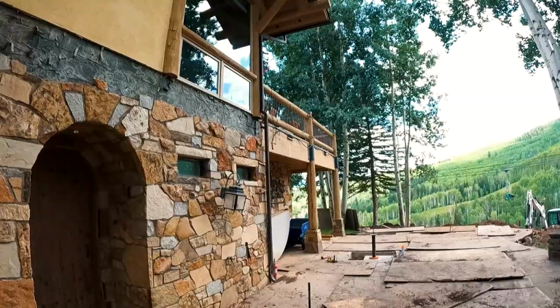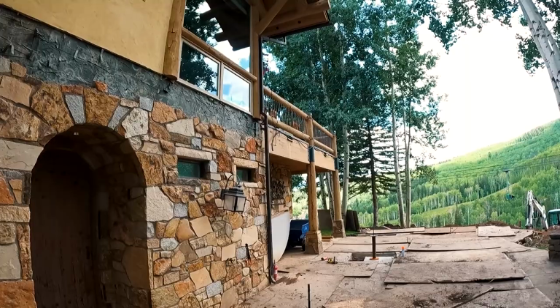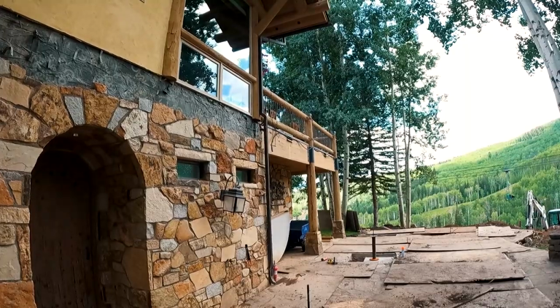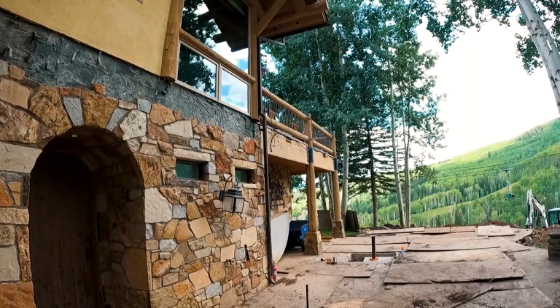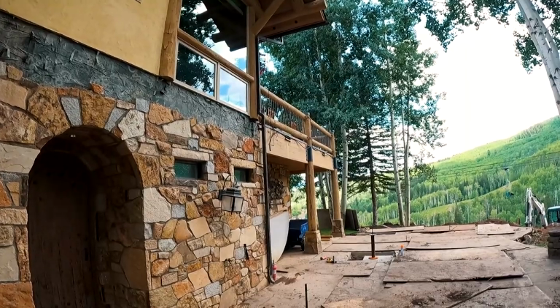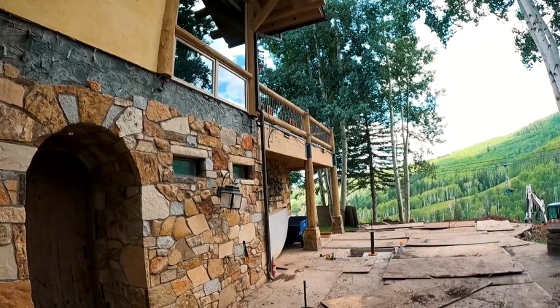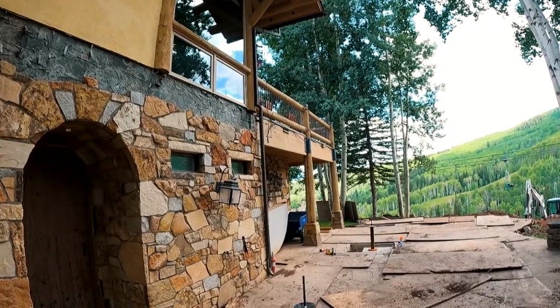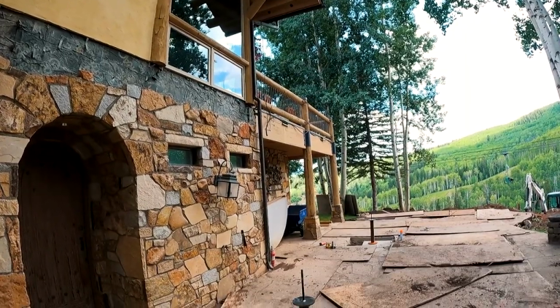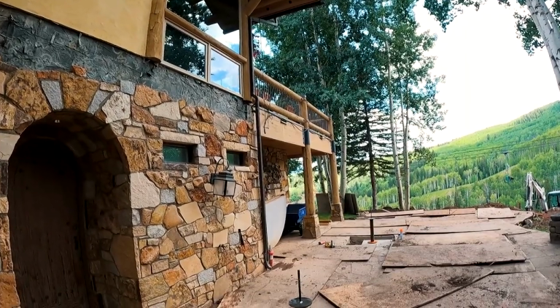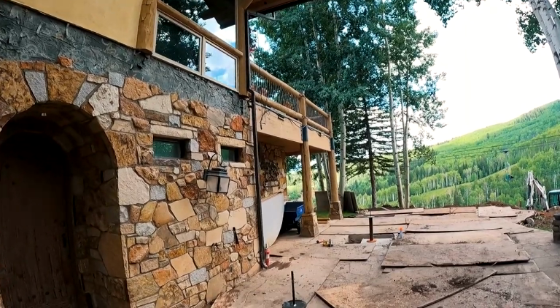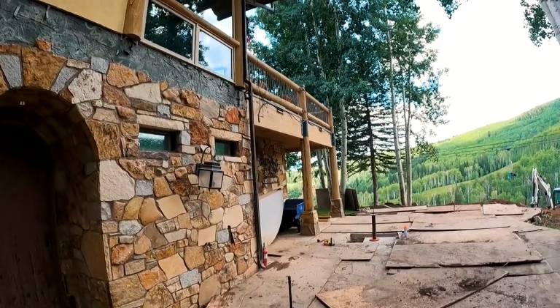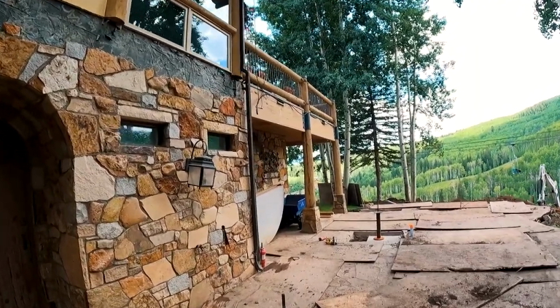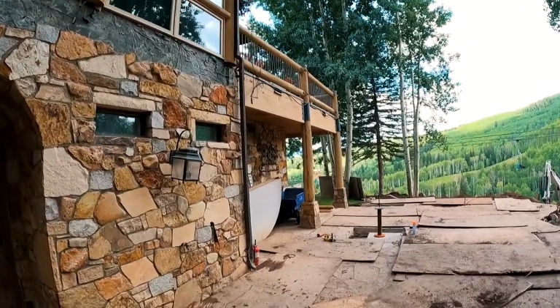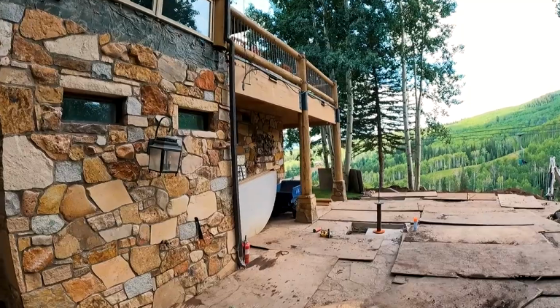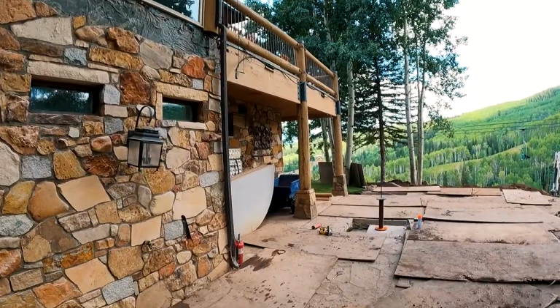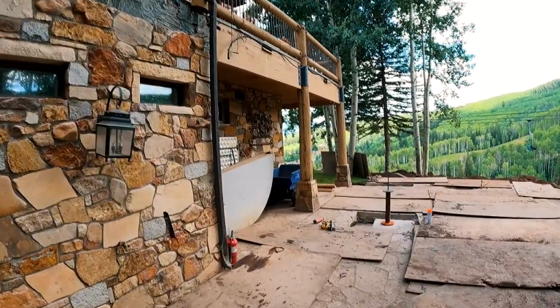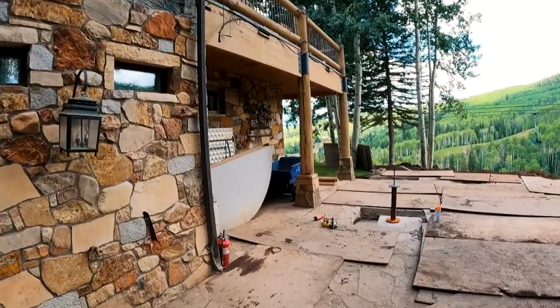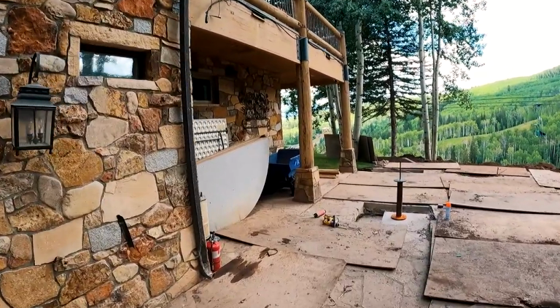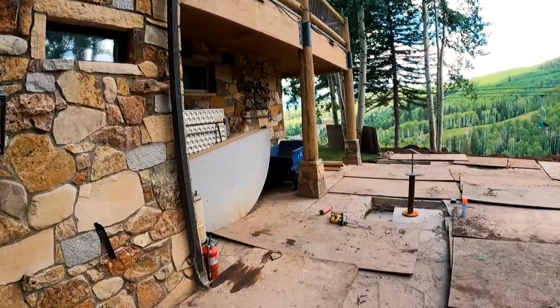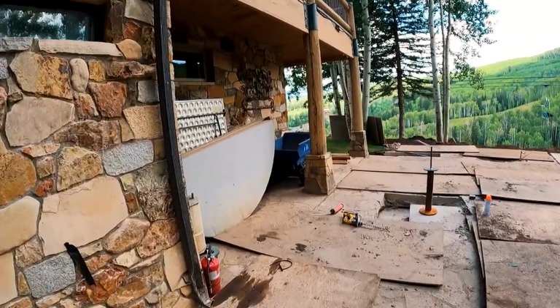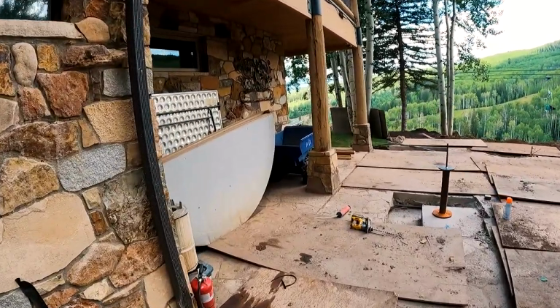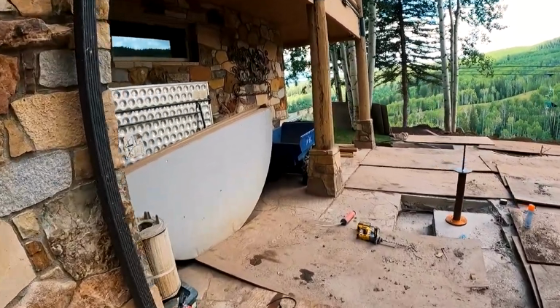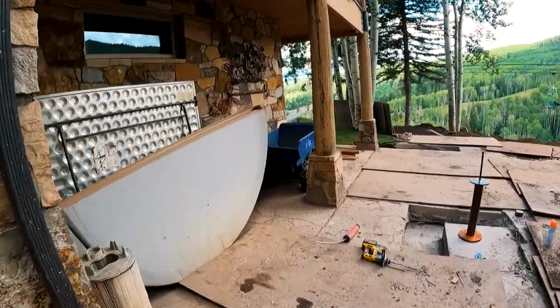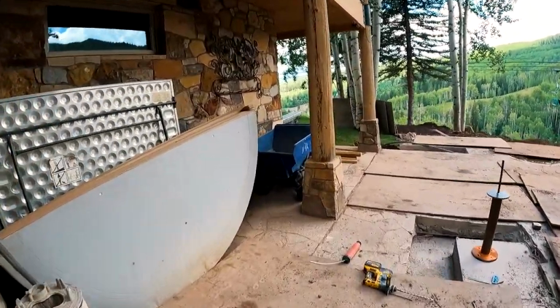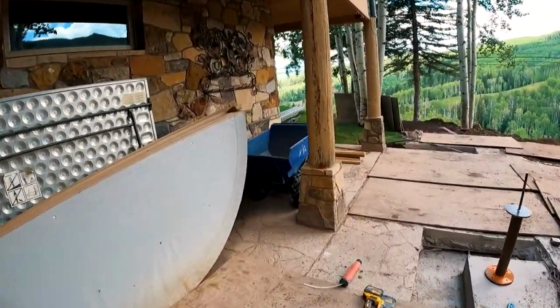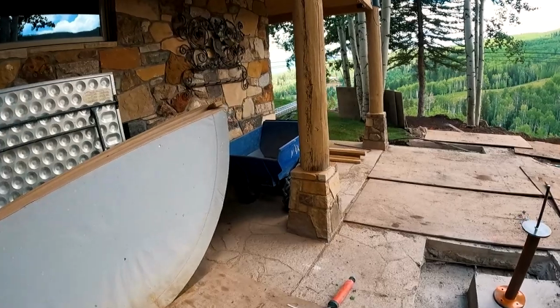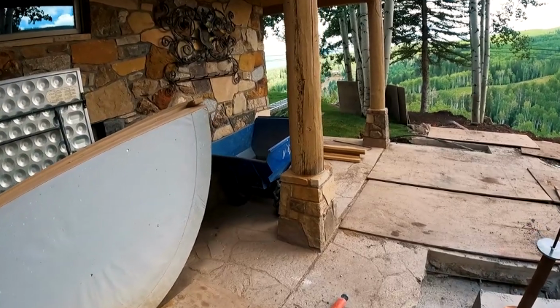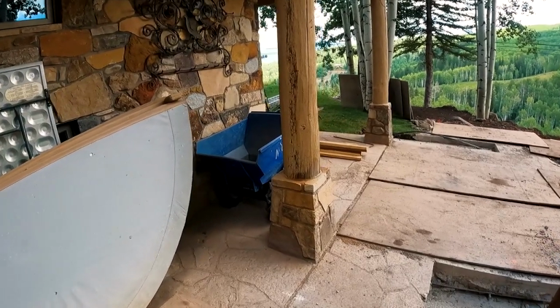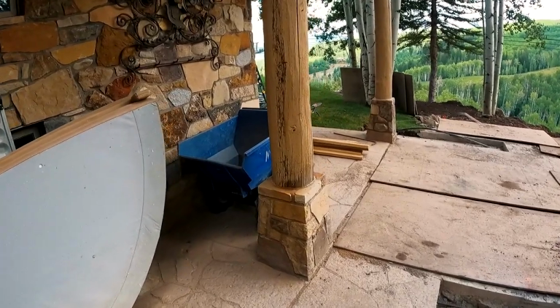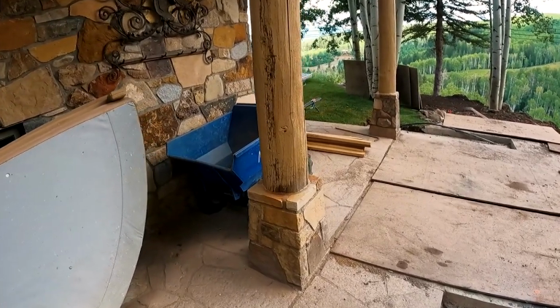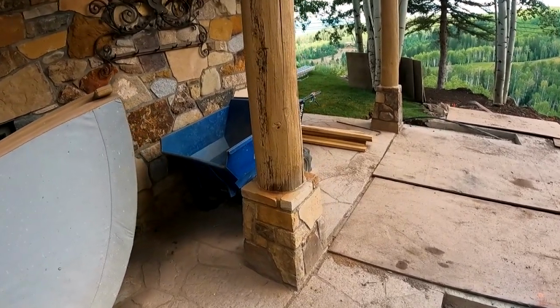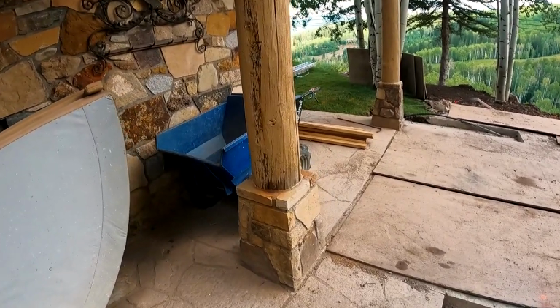These columns are just going to get buried in the stone that you see right here, and then the wood posts are going to go on top of them with the hole drilled in the middle. You can see it's going to be just like the existing deck here.